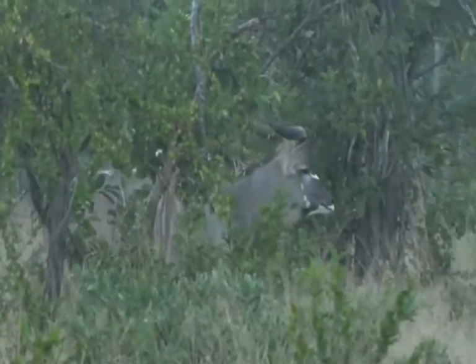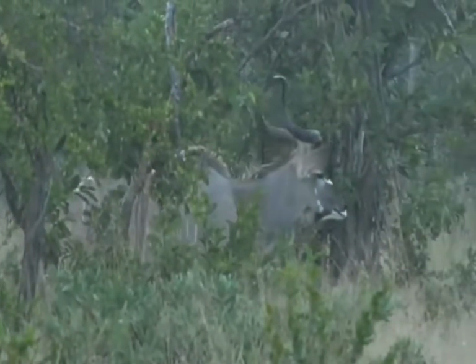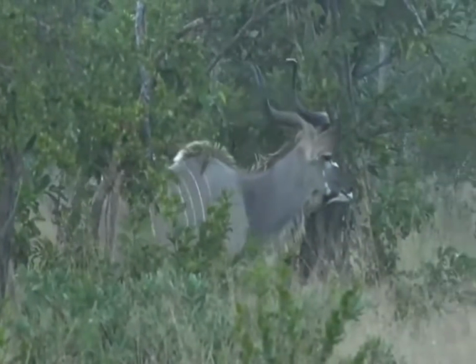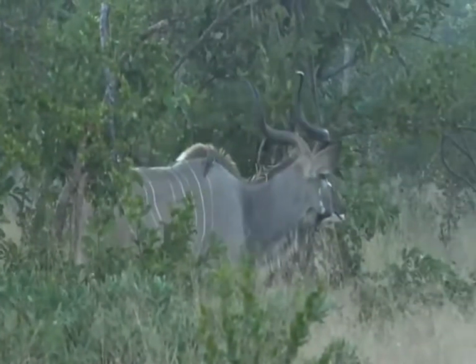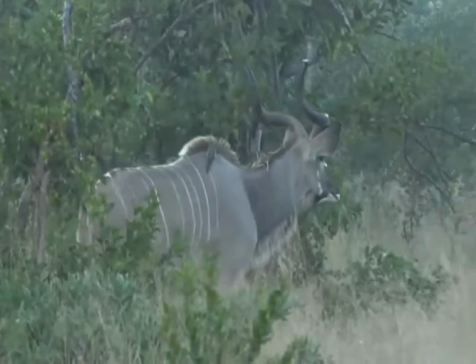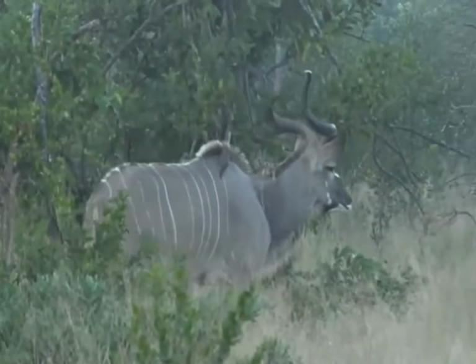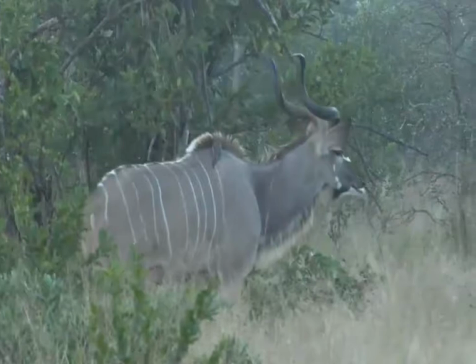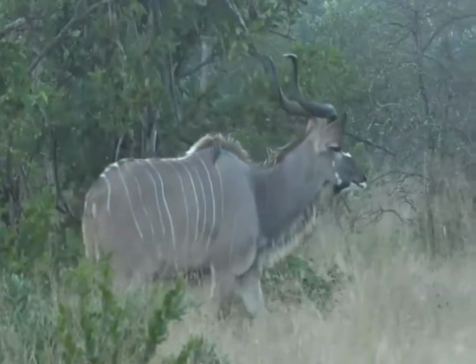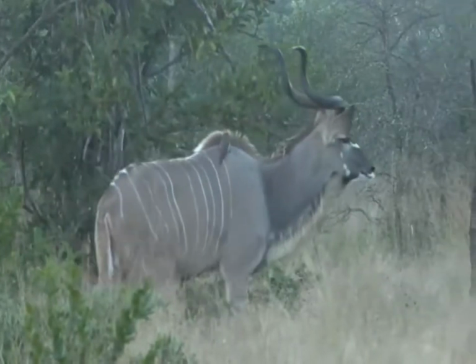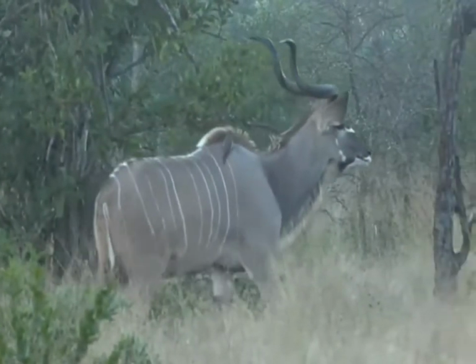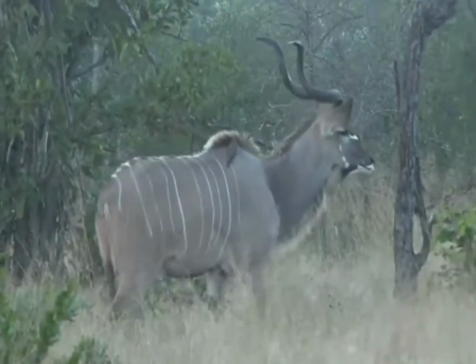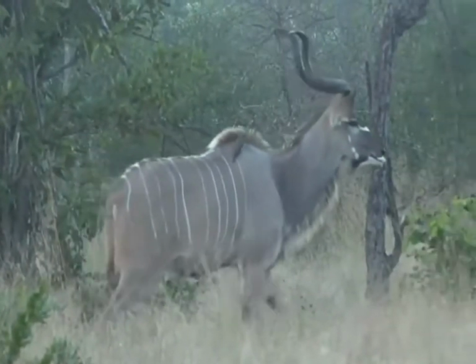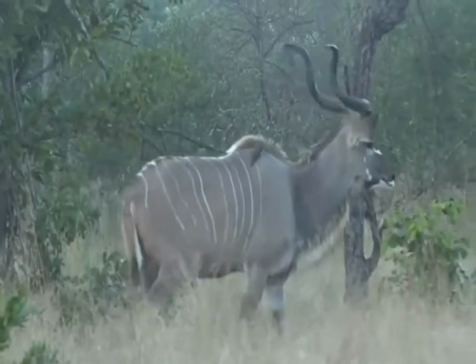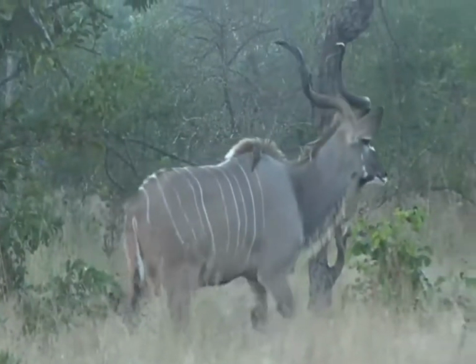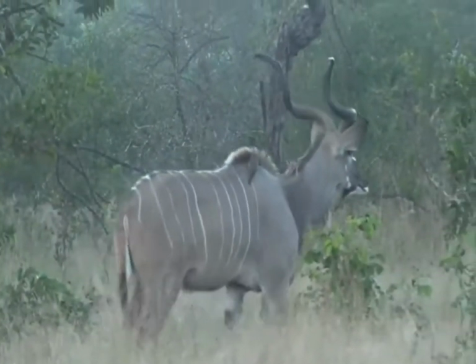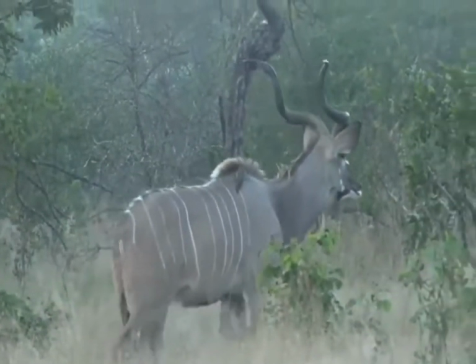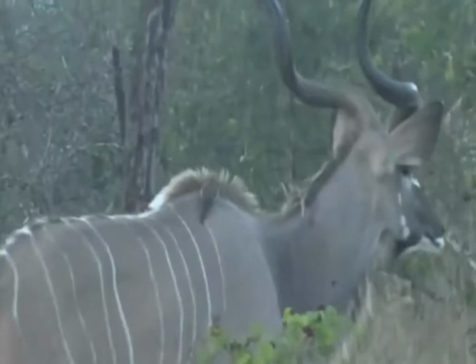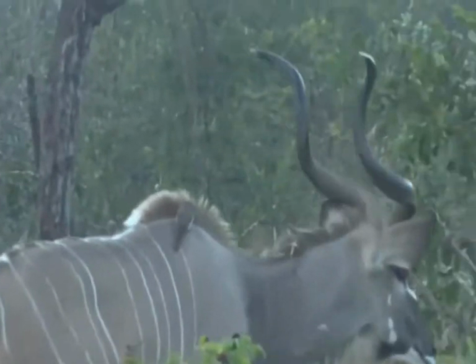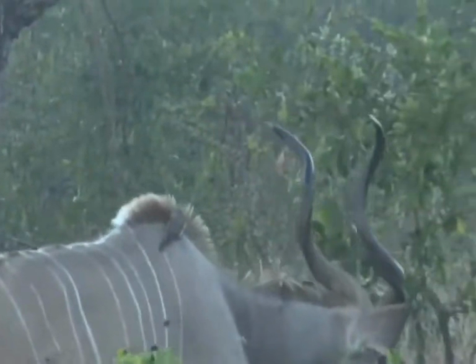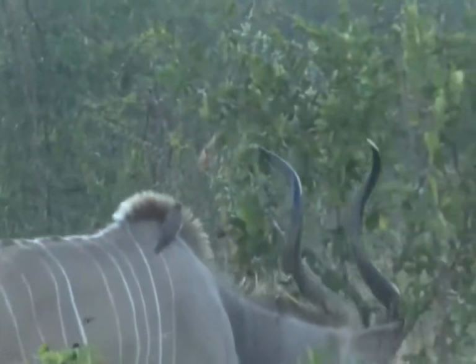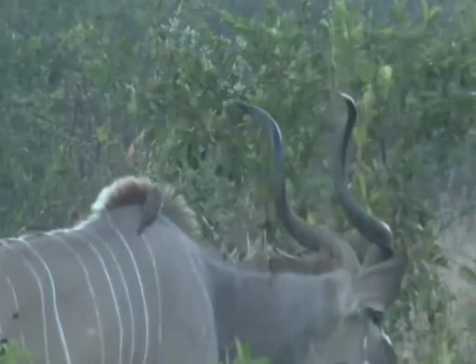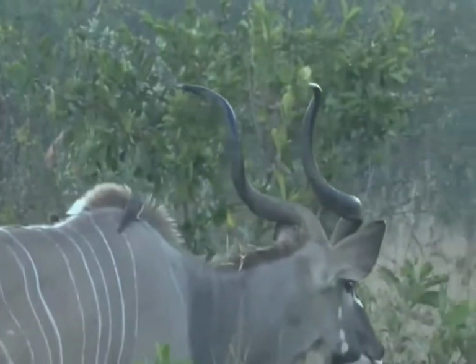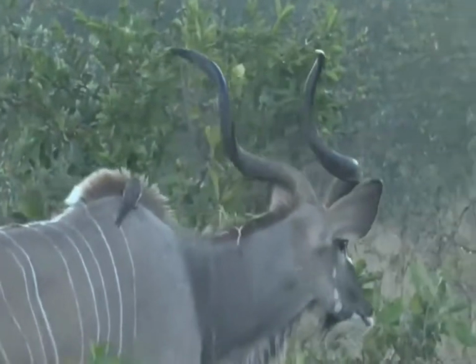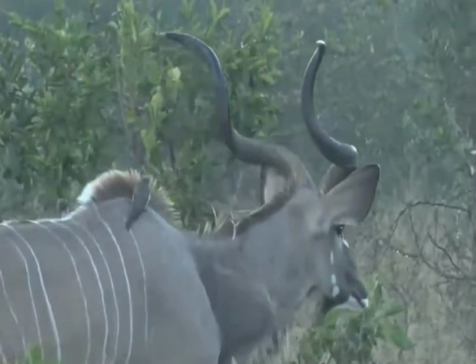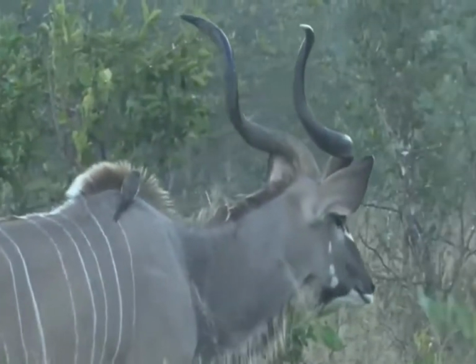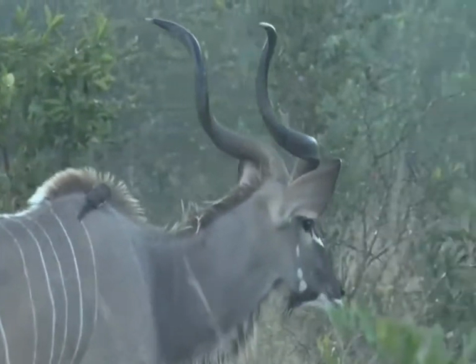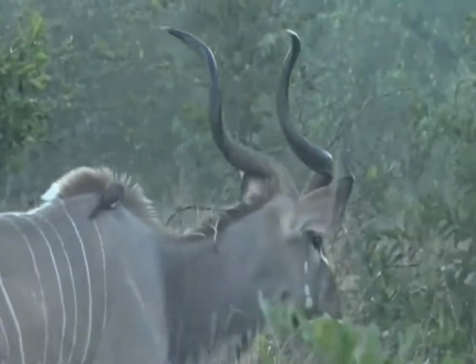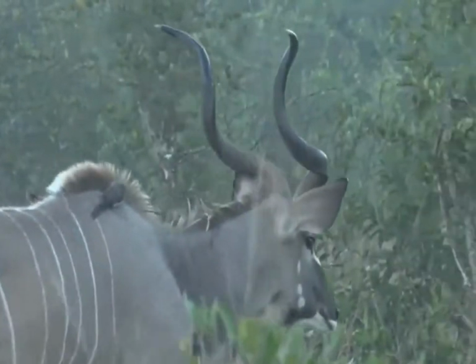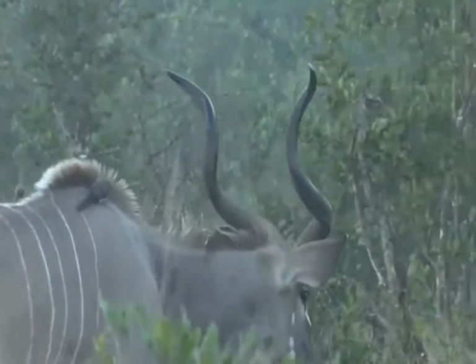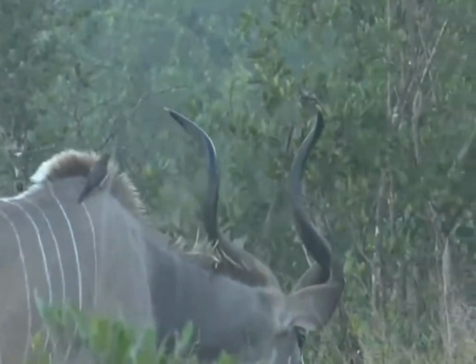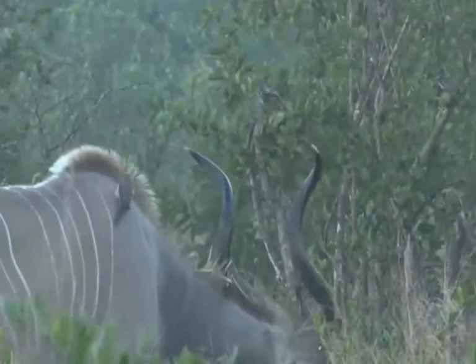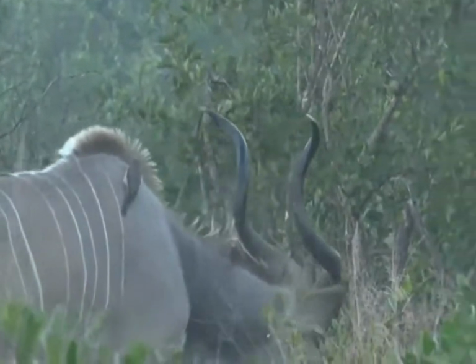Beautiful kudu bull. Not yet fully grown — he's still got another twist to his horns when he's fully mature, but they are one of our most striking antelope.